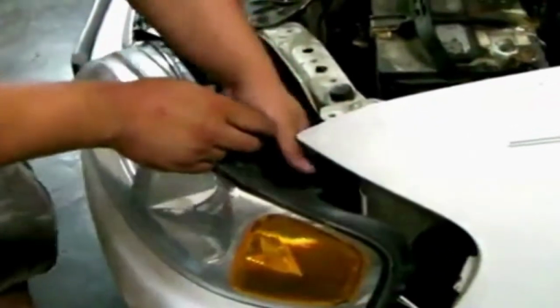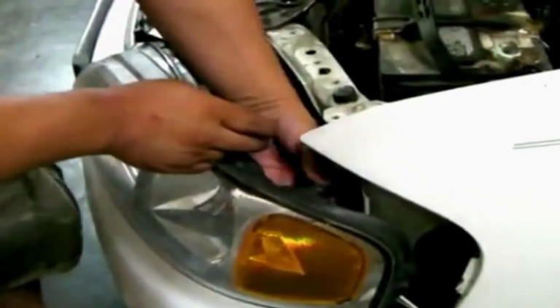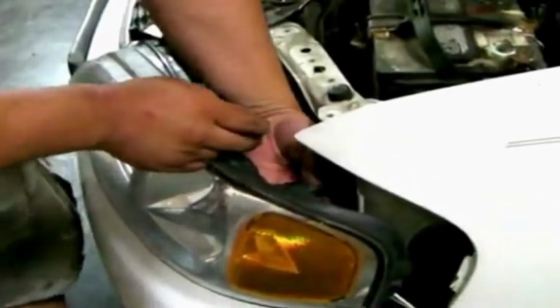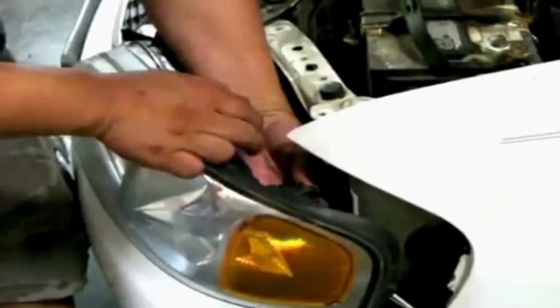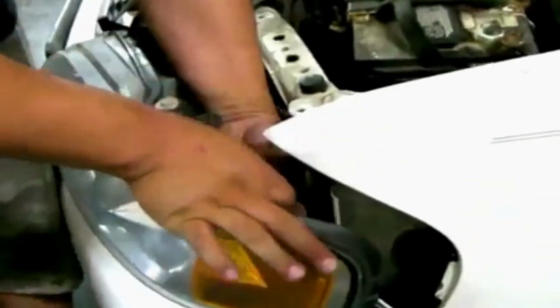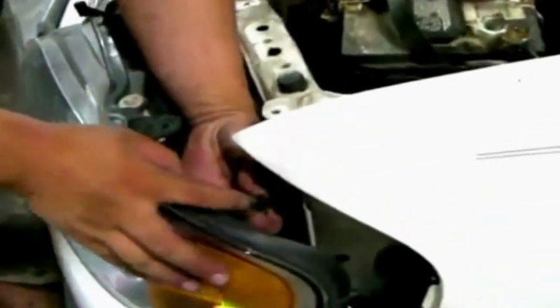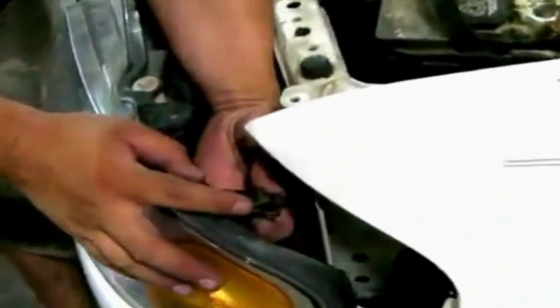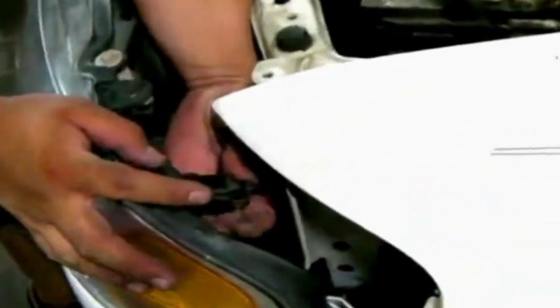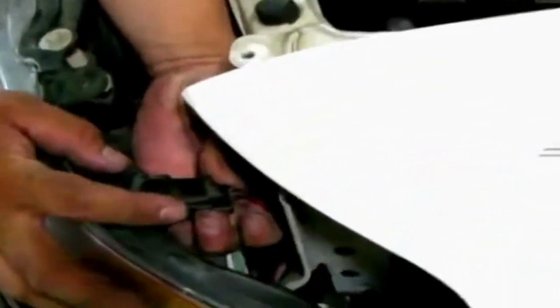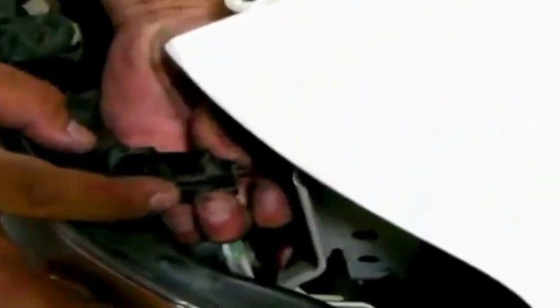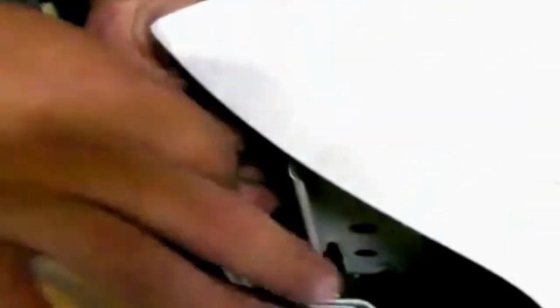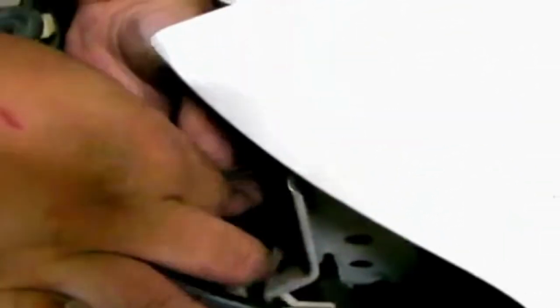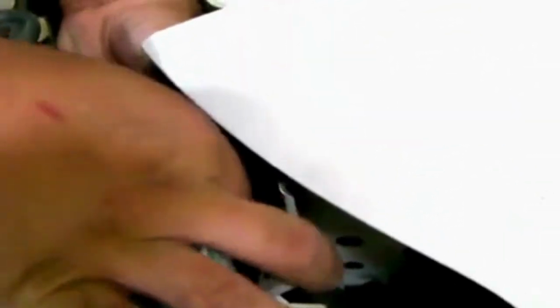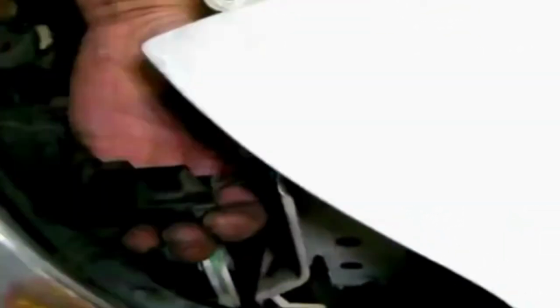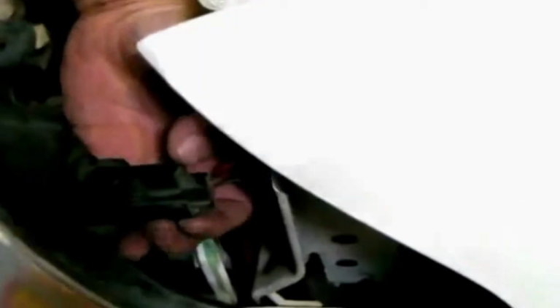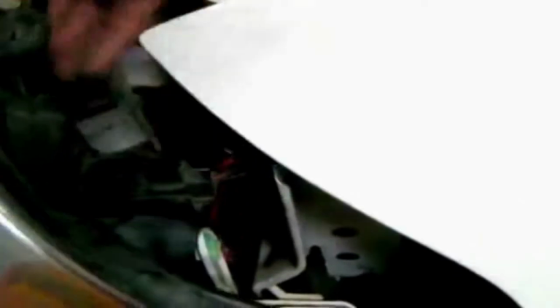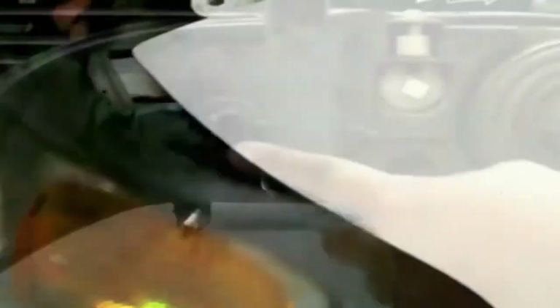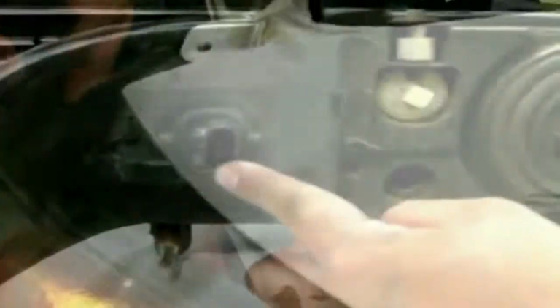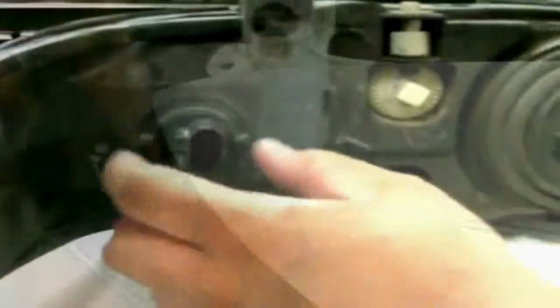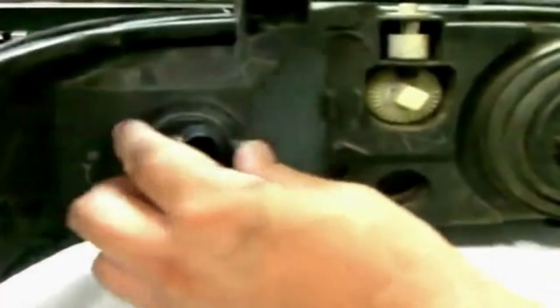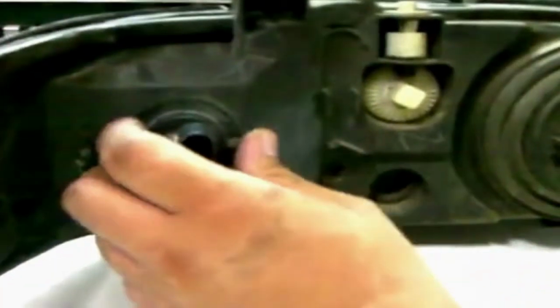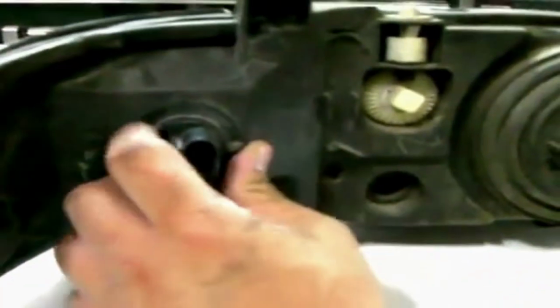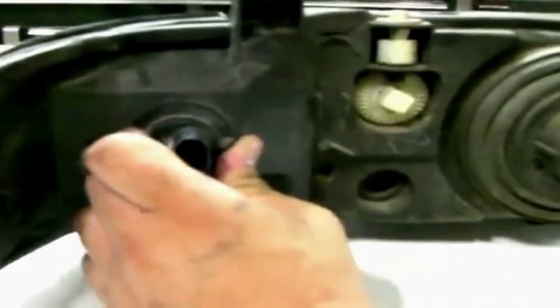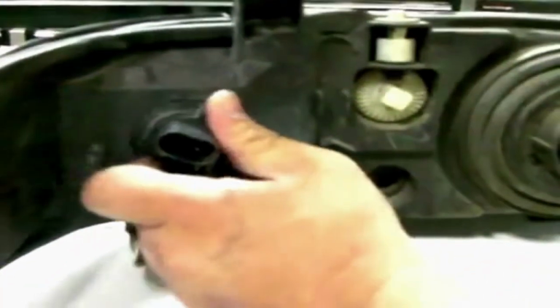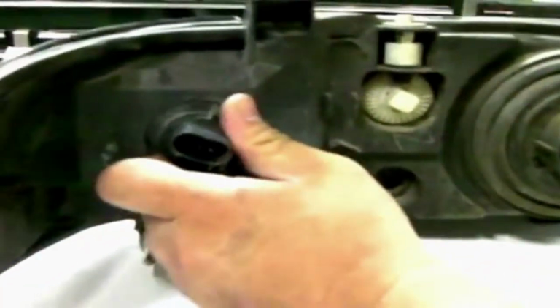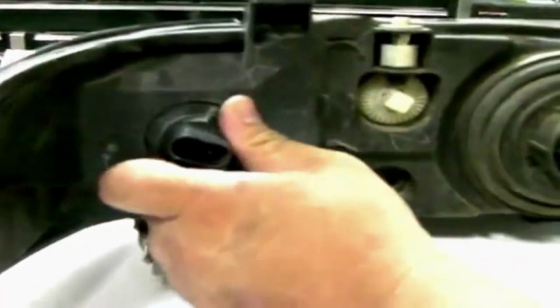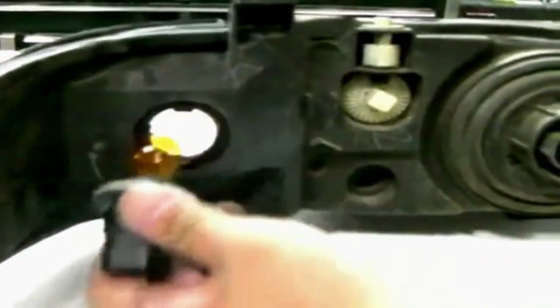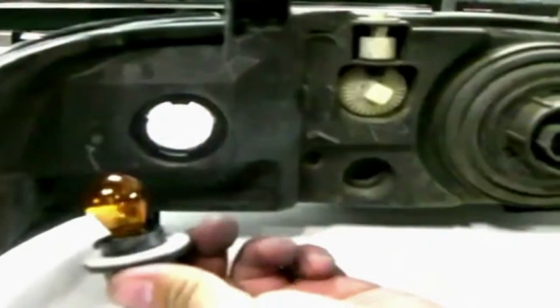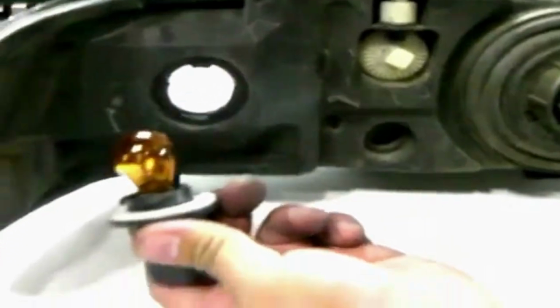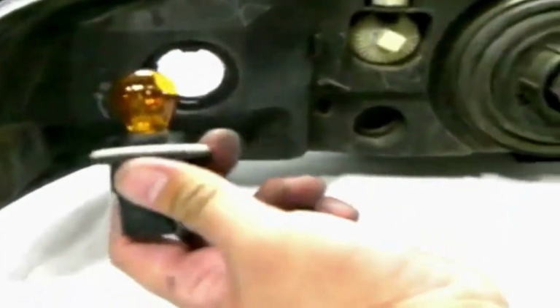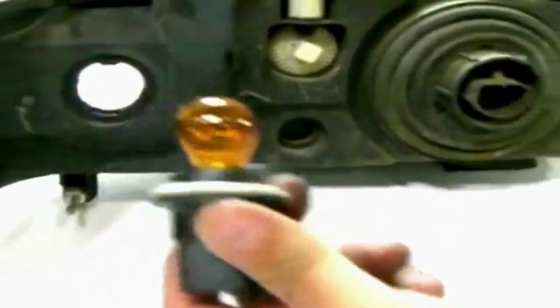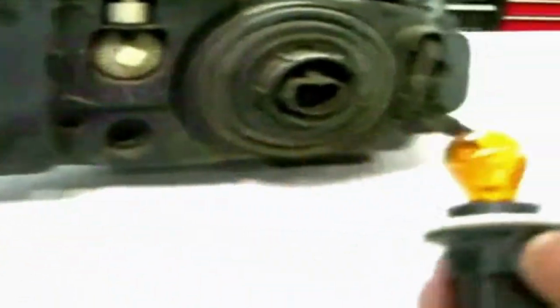Next we can unplug the headlight harnesses so that we can detach the lights from the car. With the headlights off the car we then remove the turn signals by turning the sockets slightly counterclockwise and pulling them out.